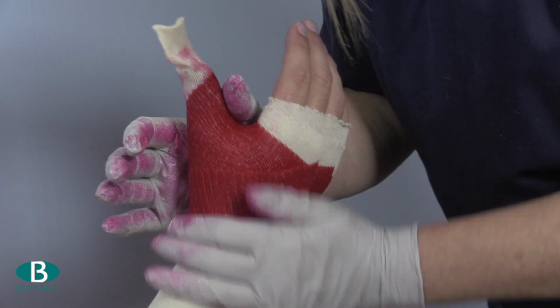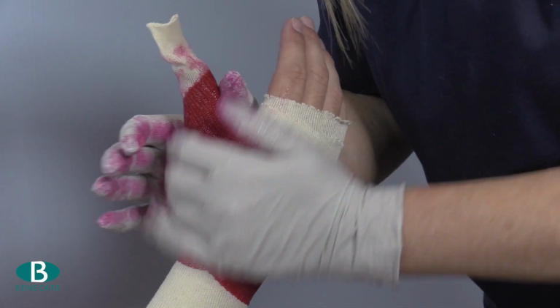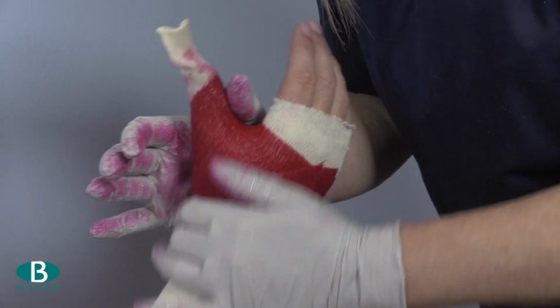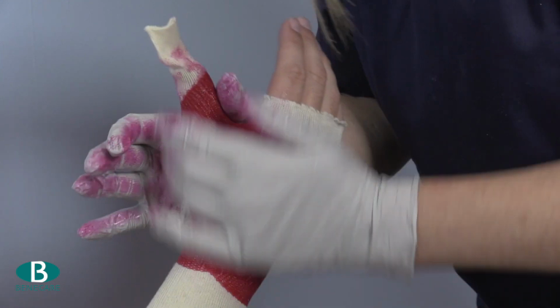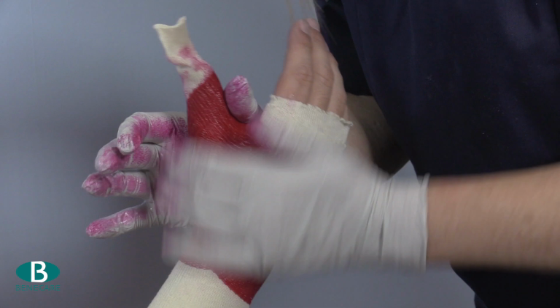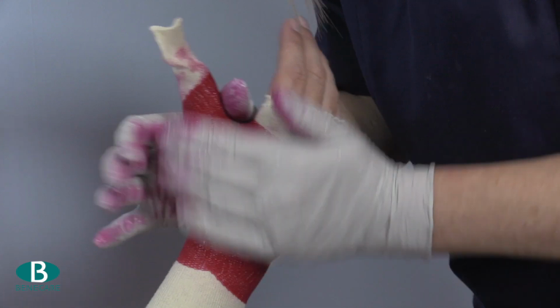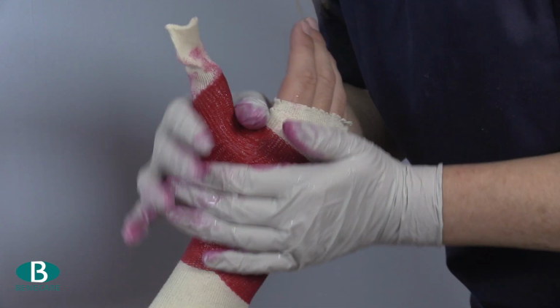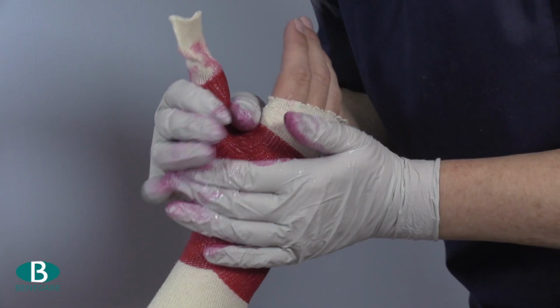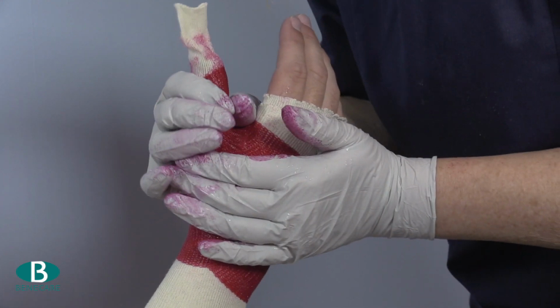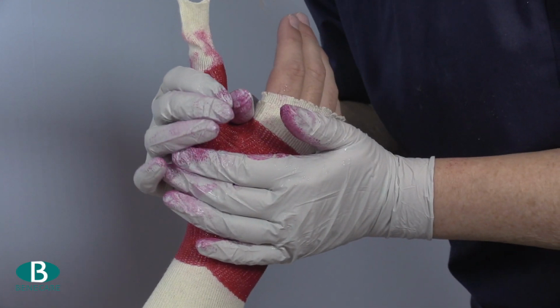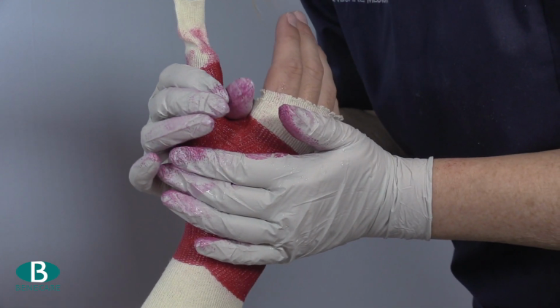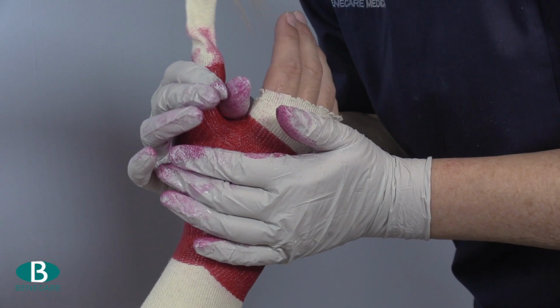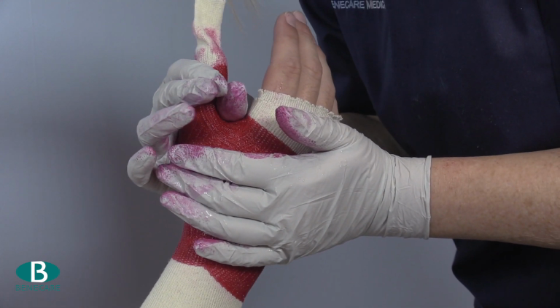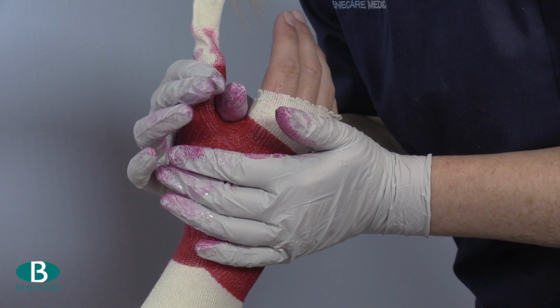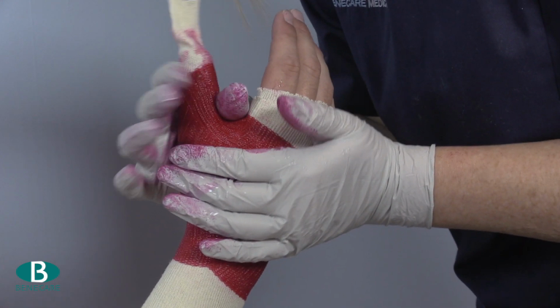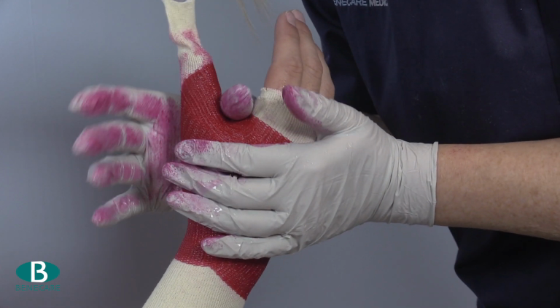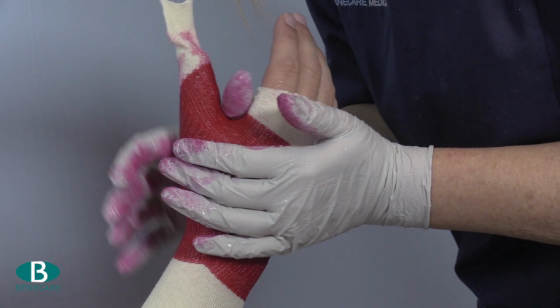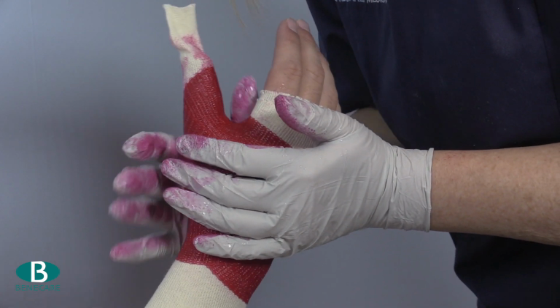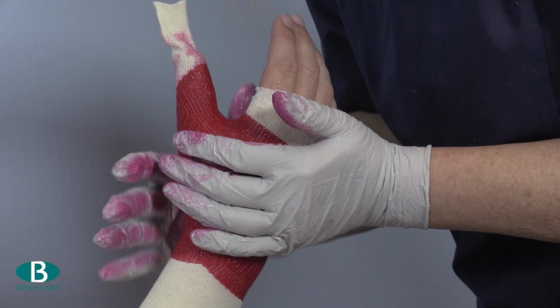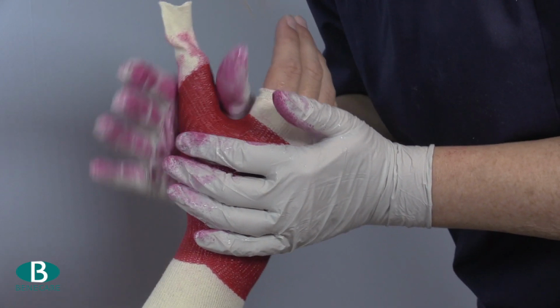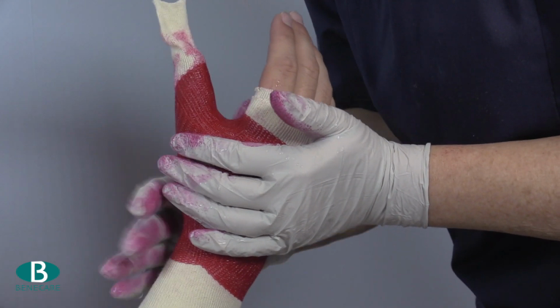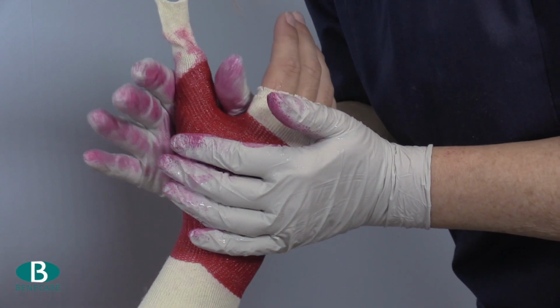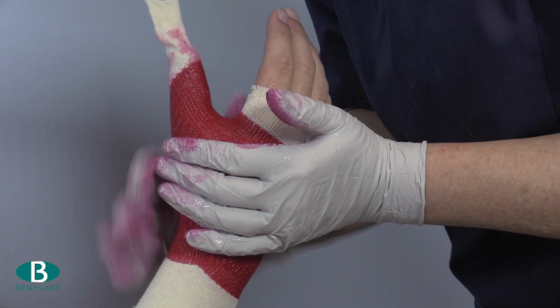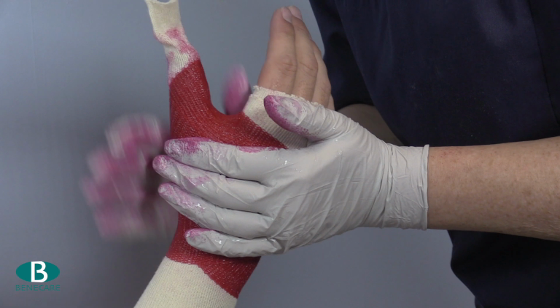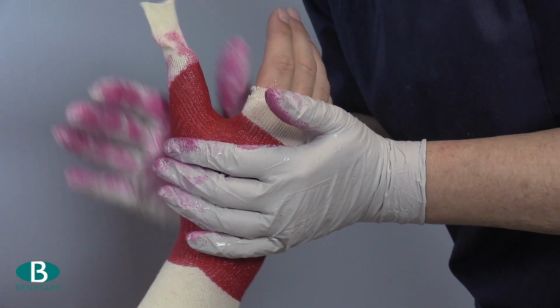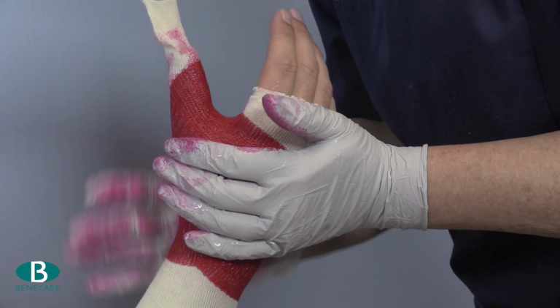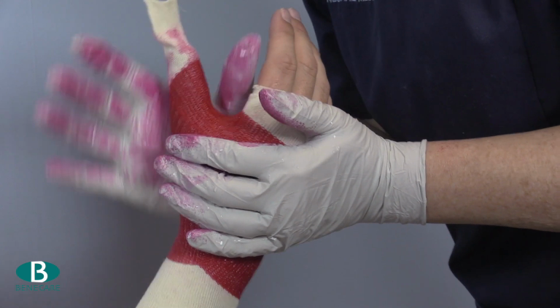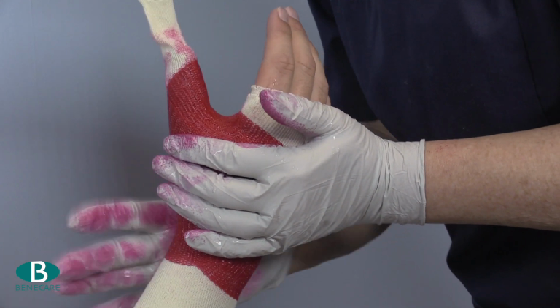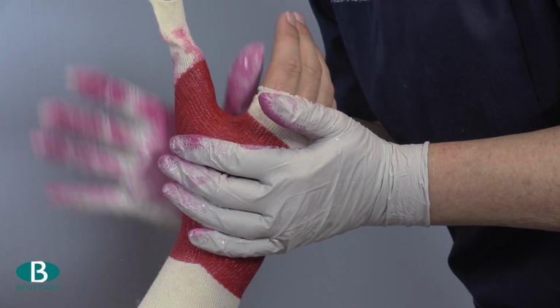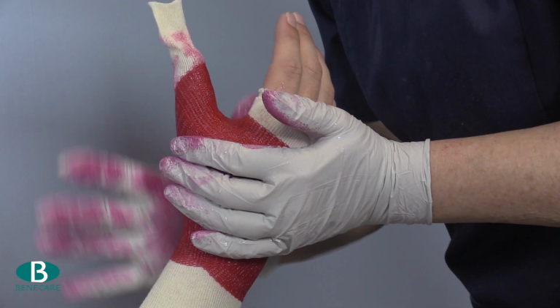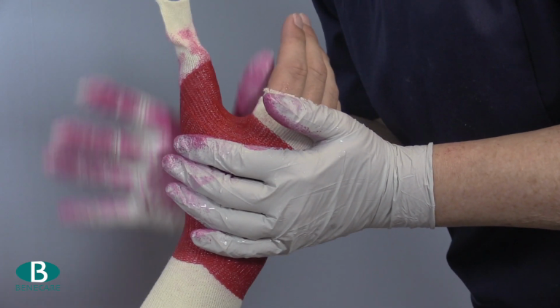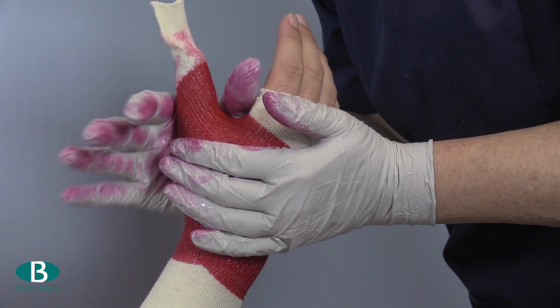Mould the cast and allow it to reach the initial set. This process could take between 4 and 7 minutes dependent on the dip technique.